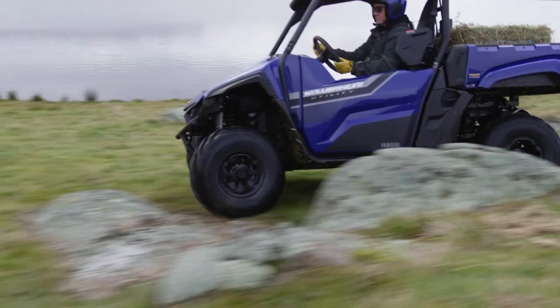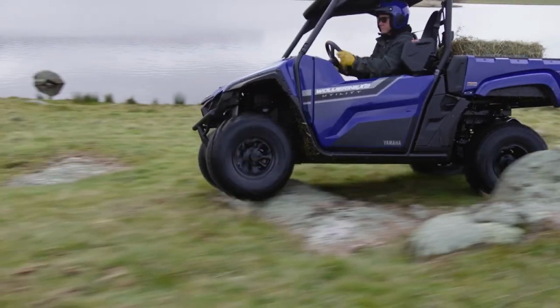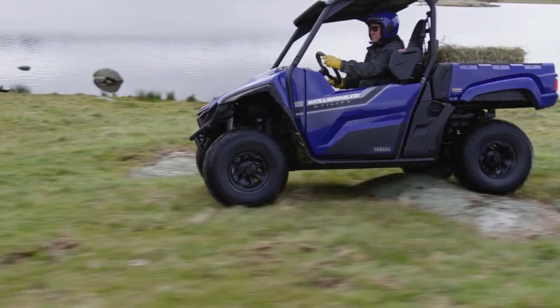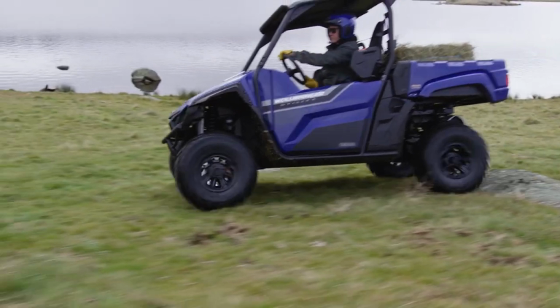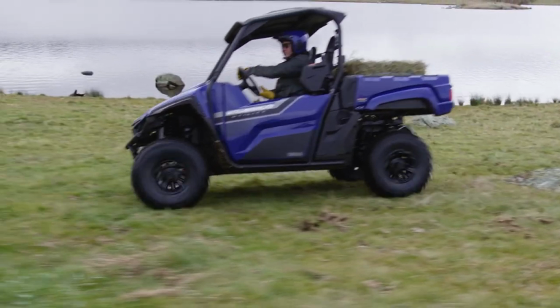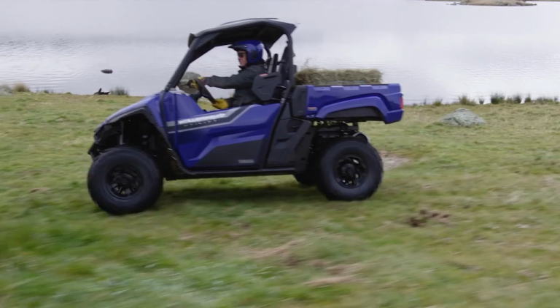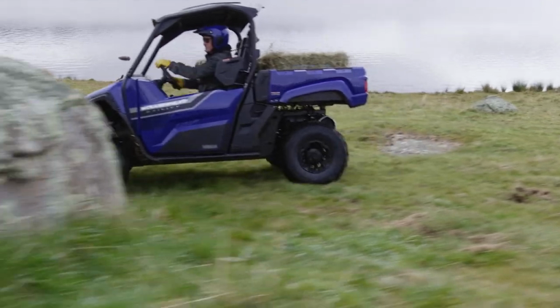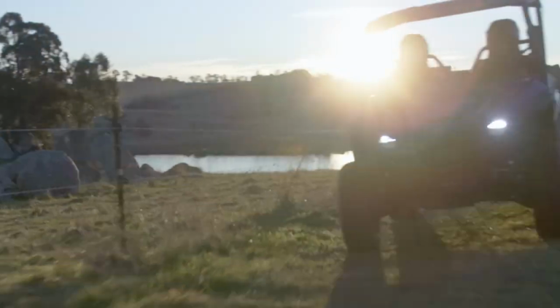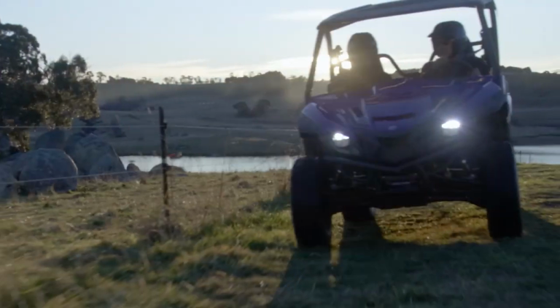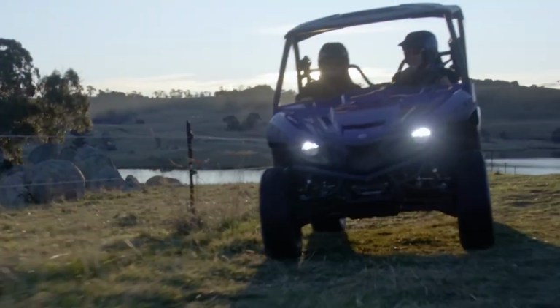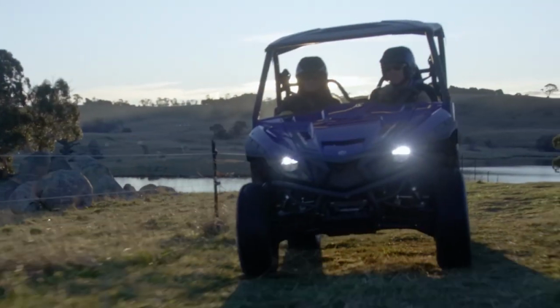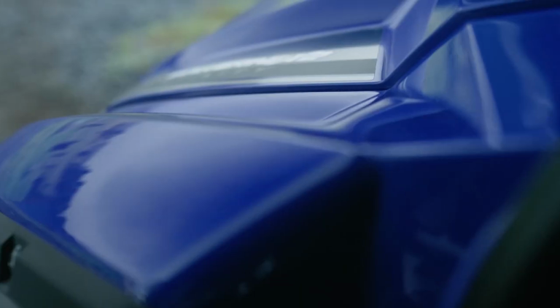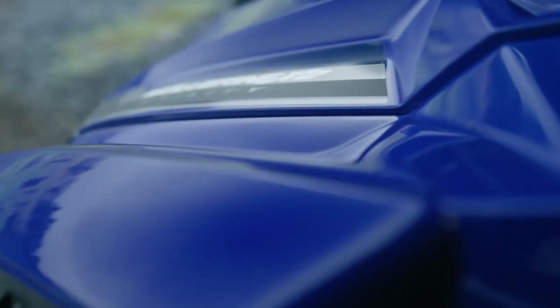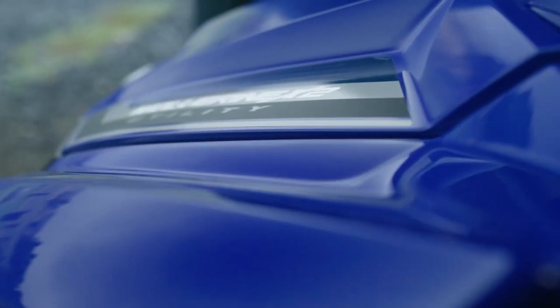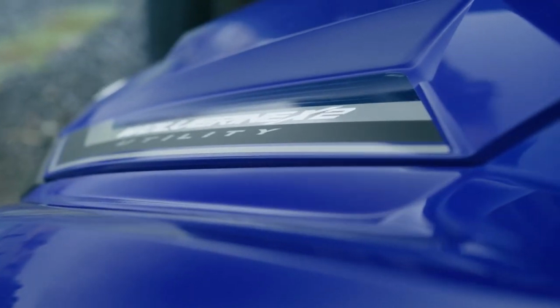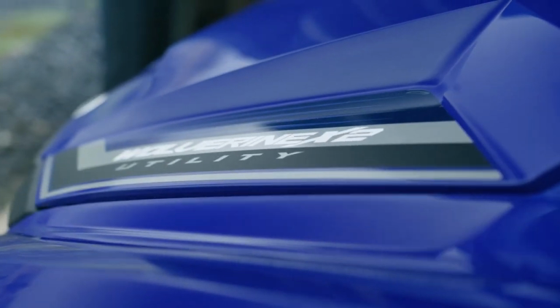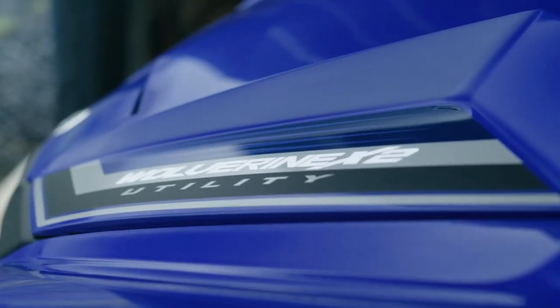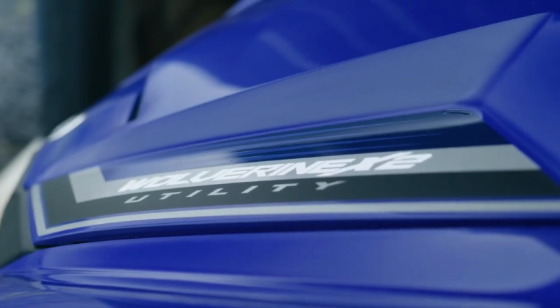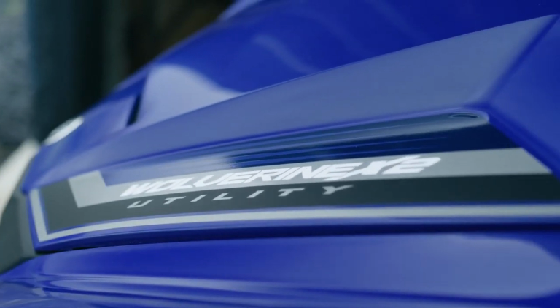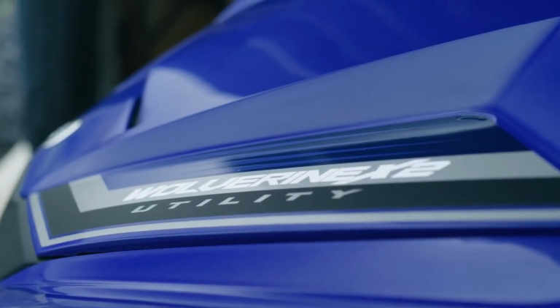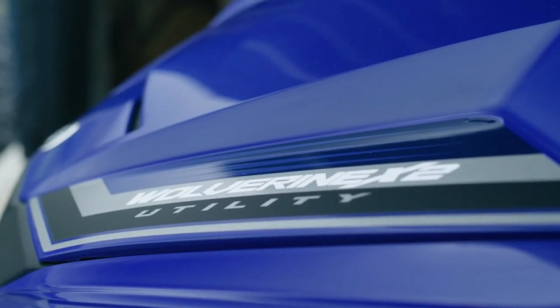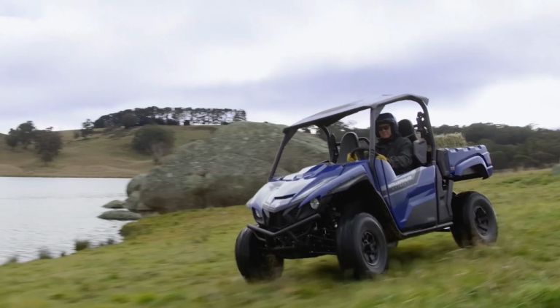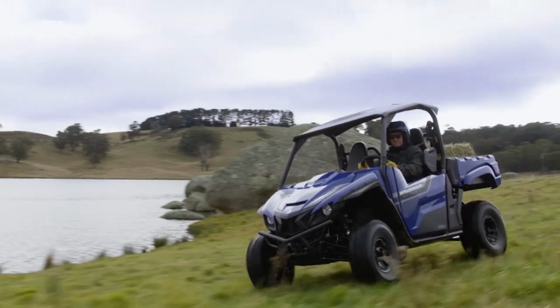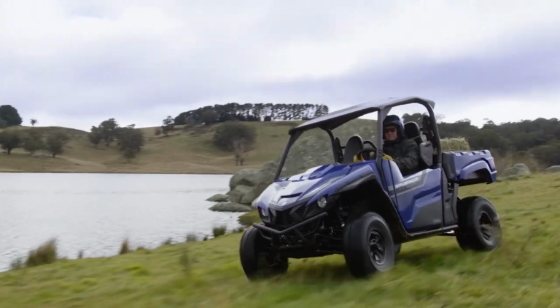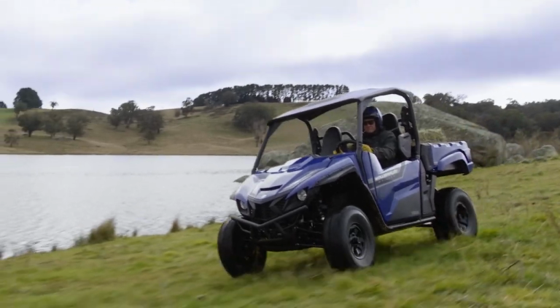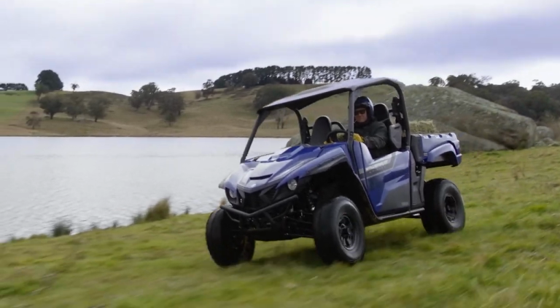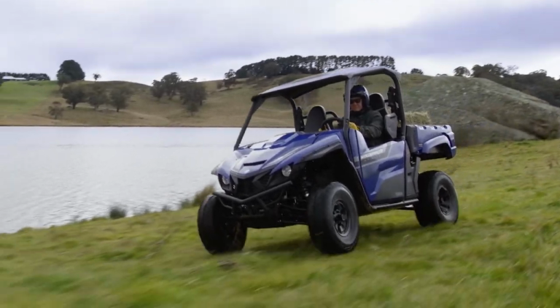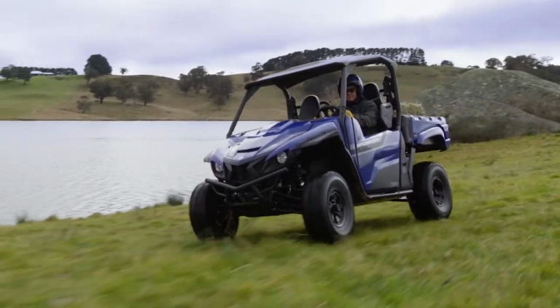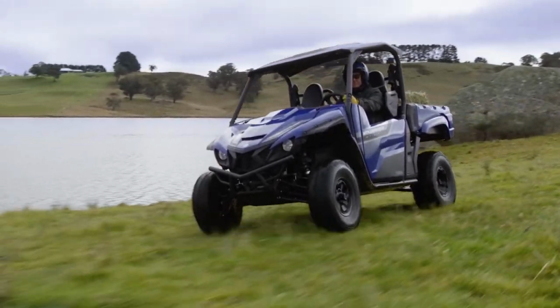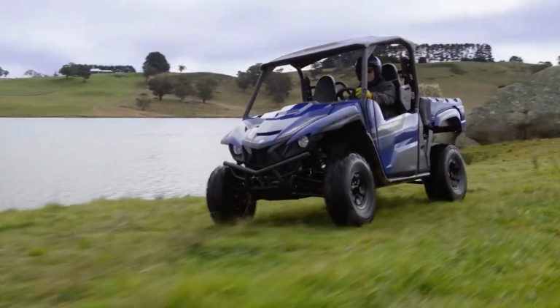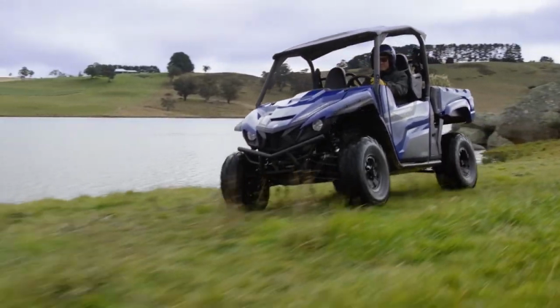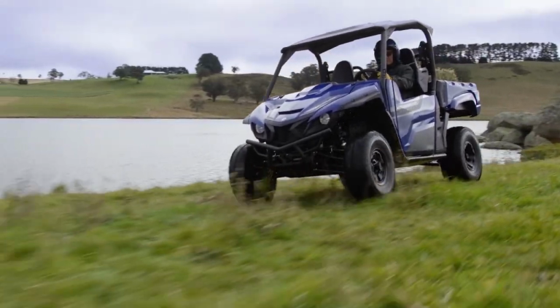With its 12-inch alloy wheels, LED lighting and traditional Yamaha steel blue bodywork, the Wolverine X2 Utility also looks the part.